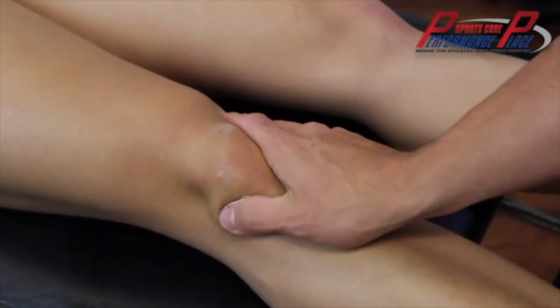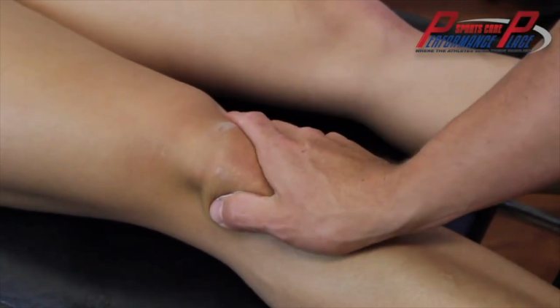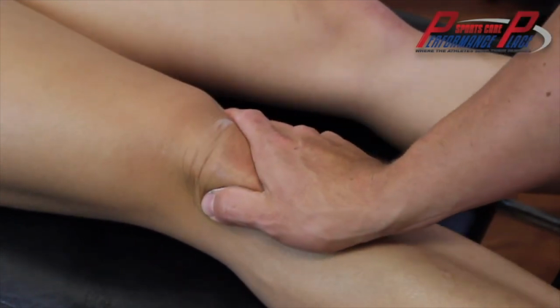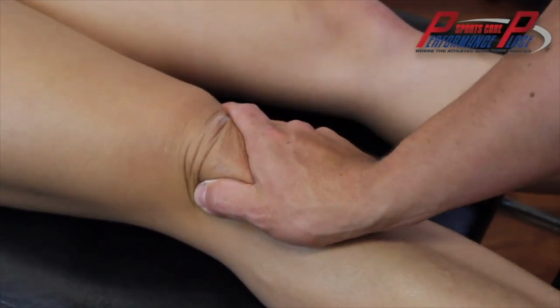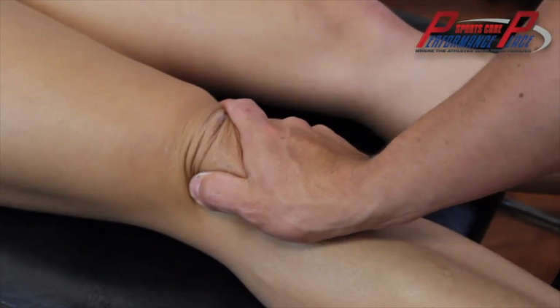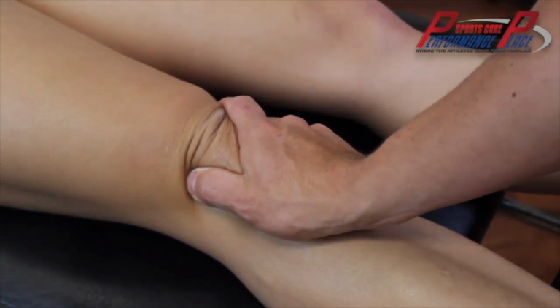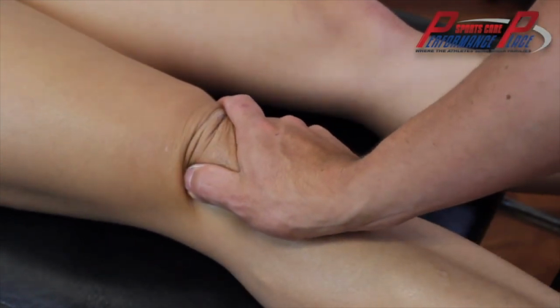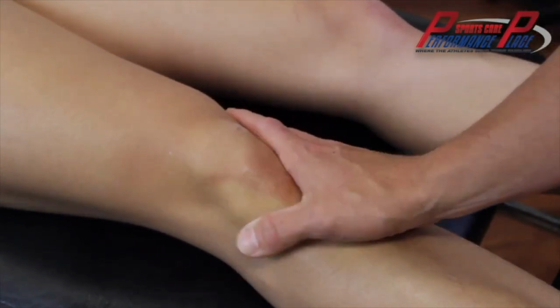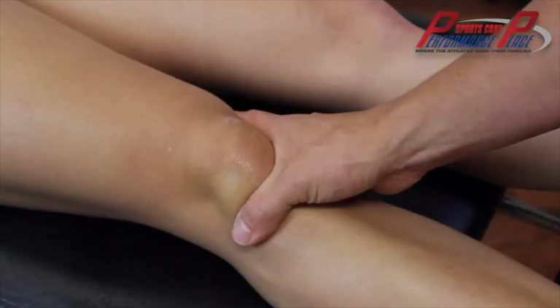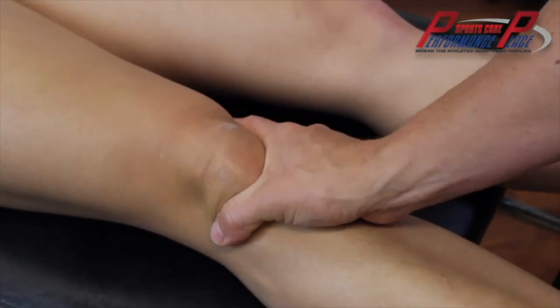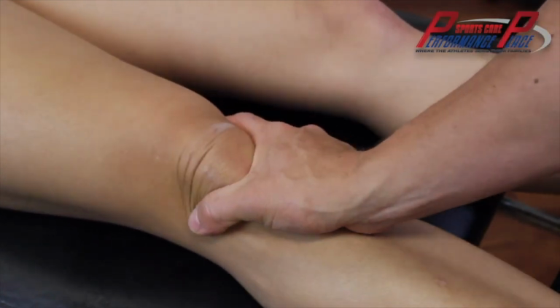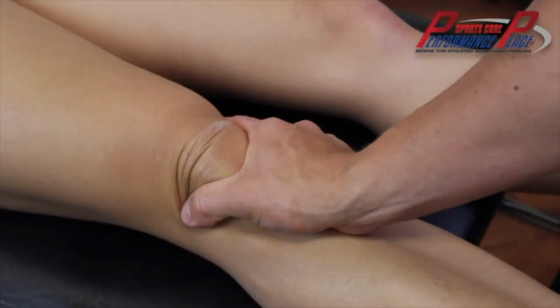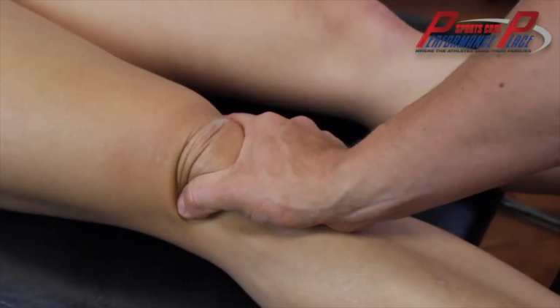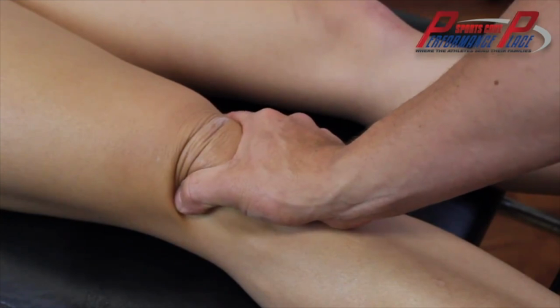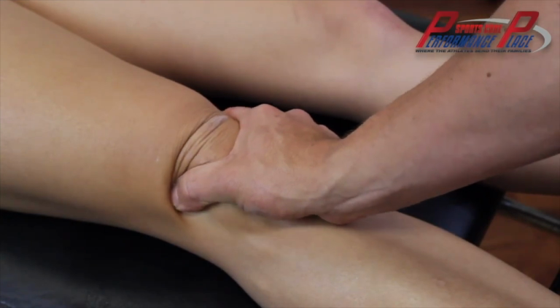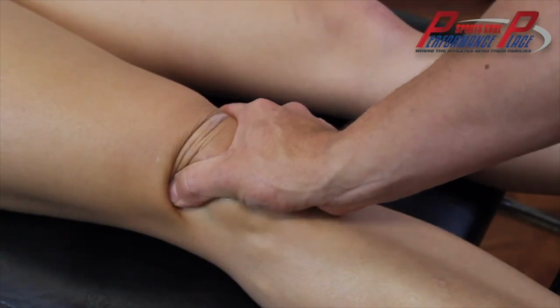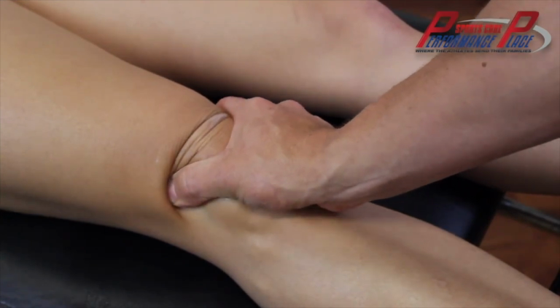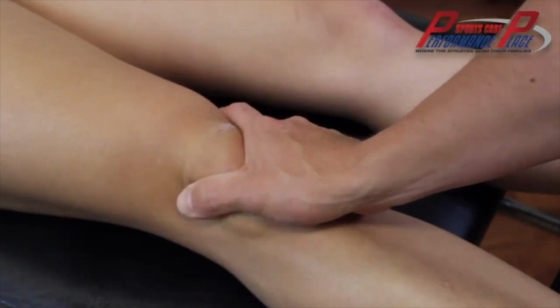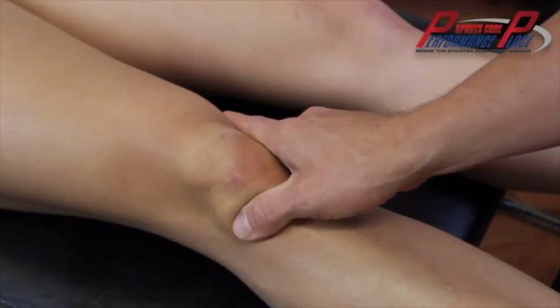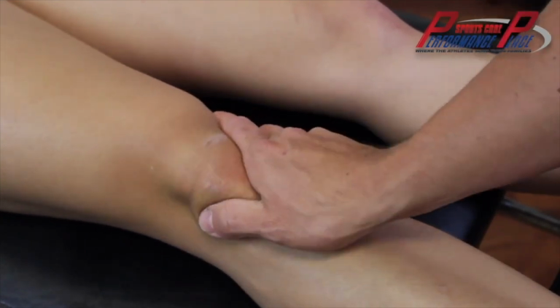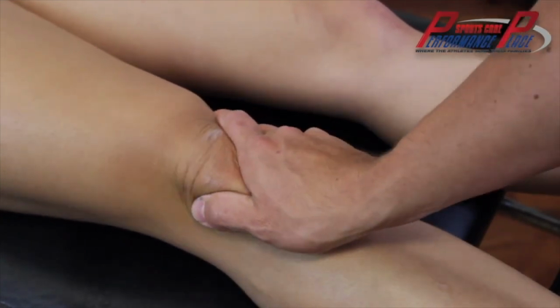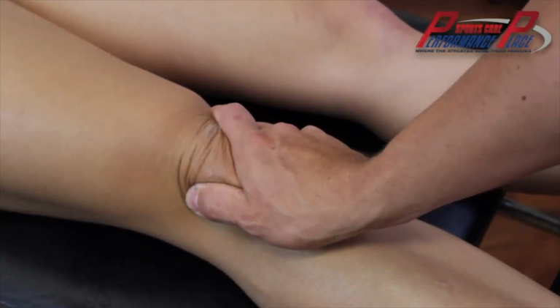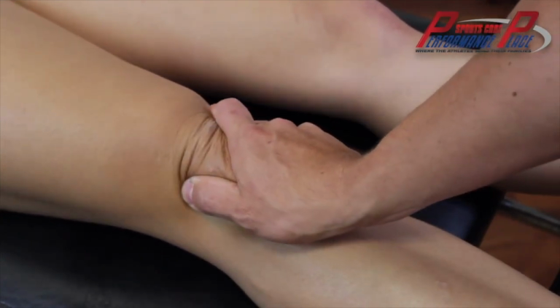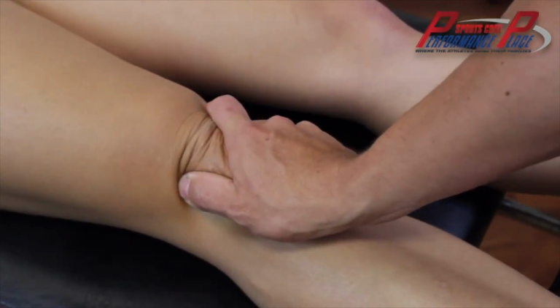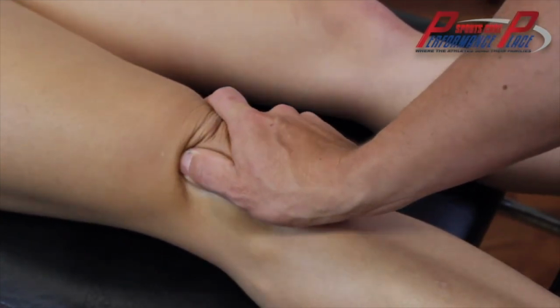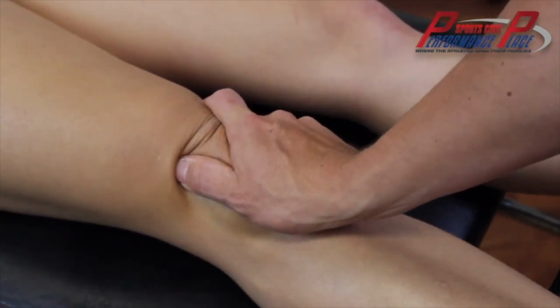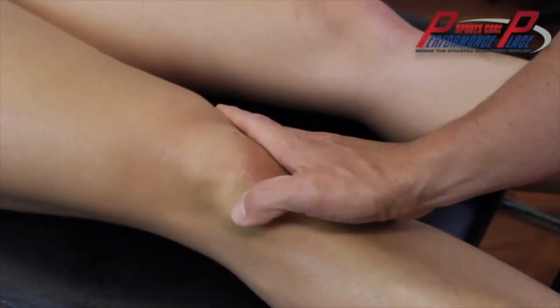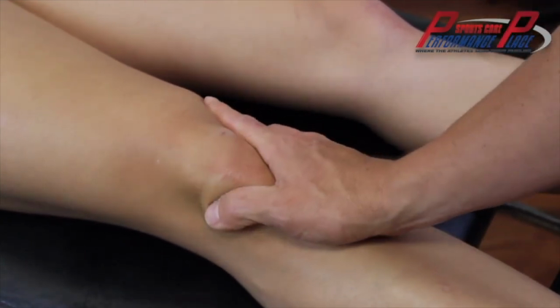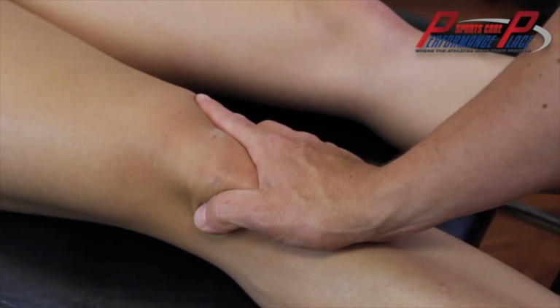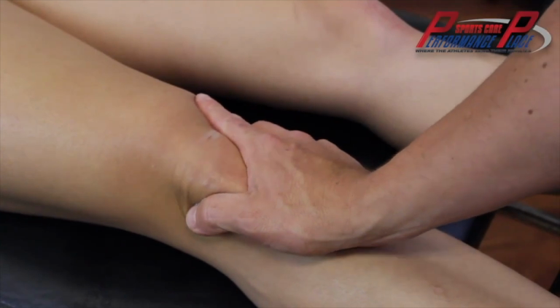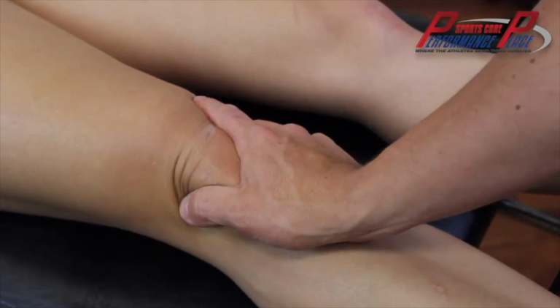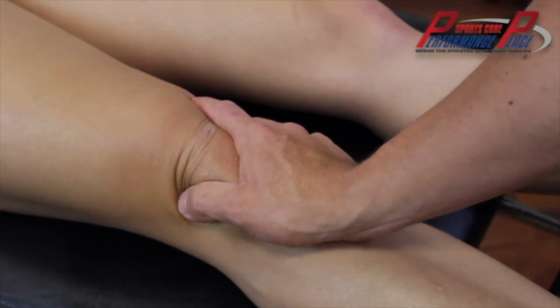Look at her quad — her quad is not contracted. I cannot stress this enough: if you do it with someone contracting their quad, or with someone resisting you, you won't get movement around the cap.